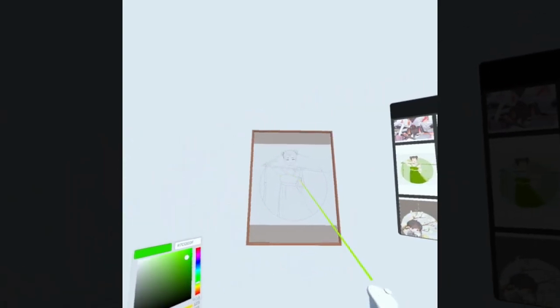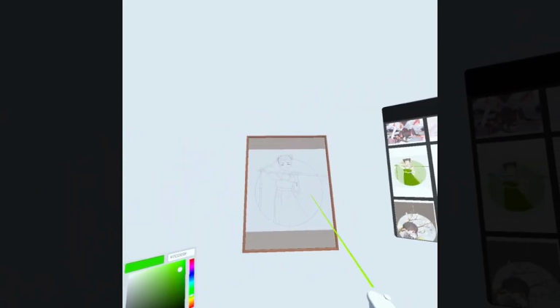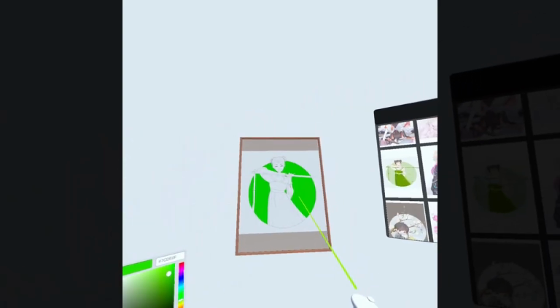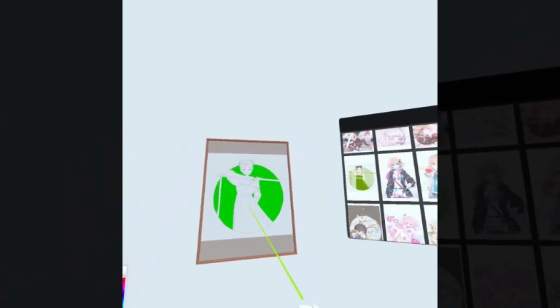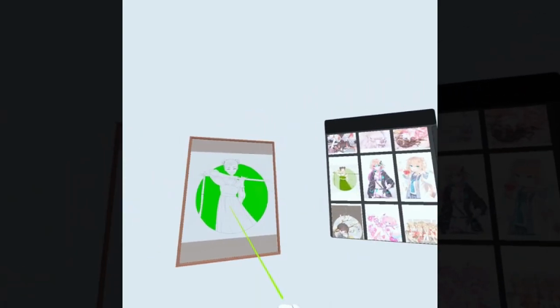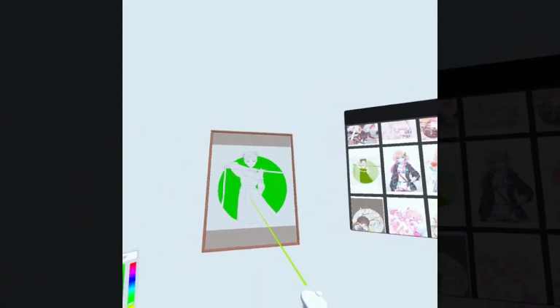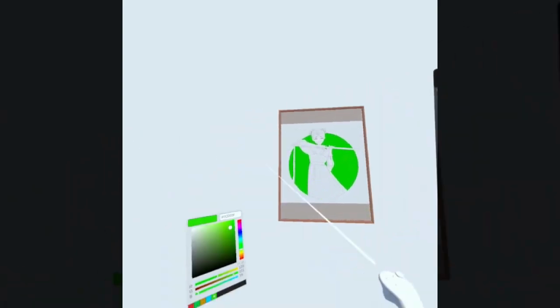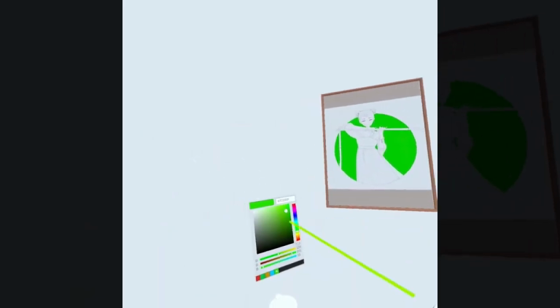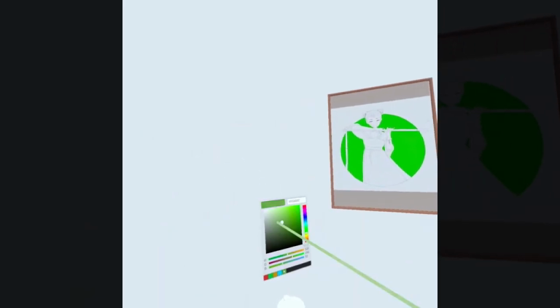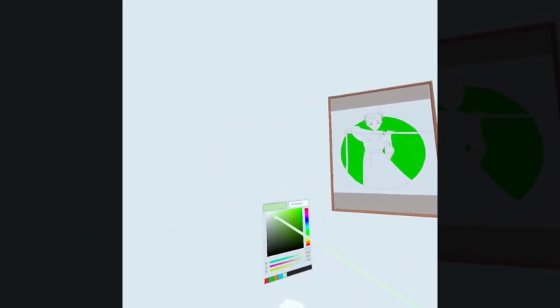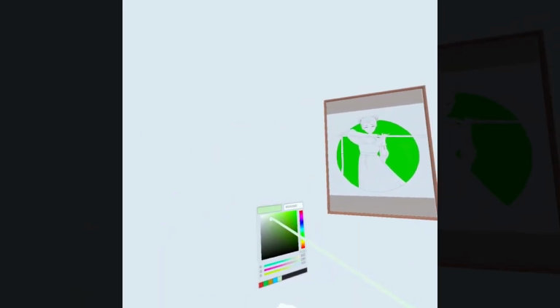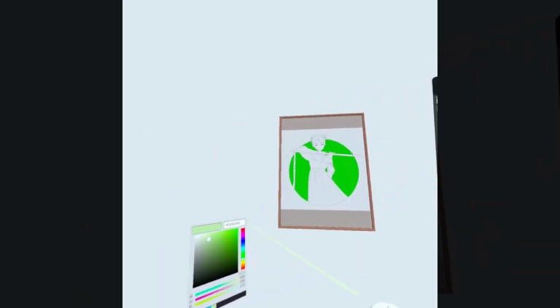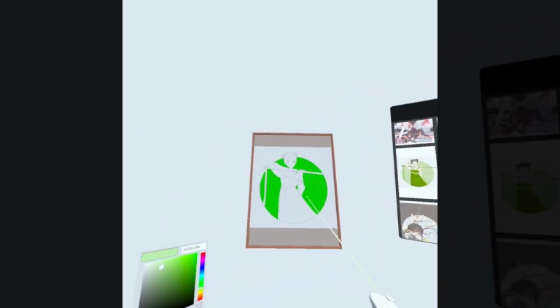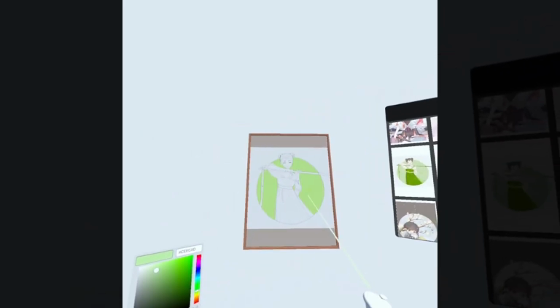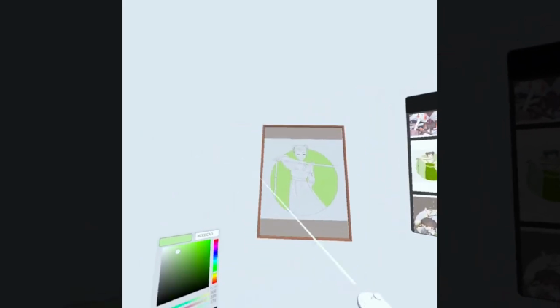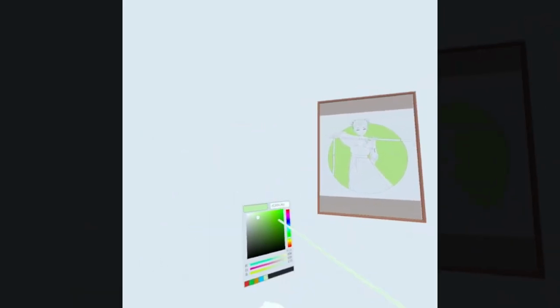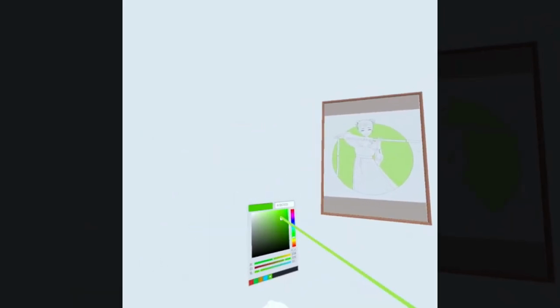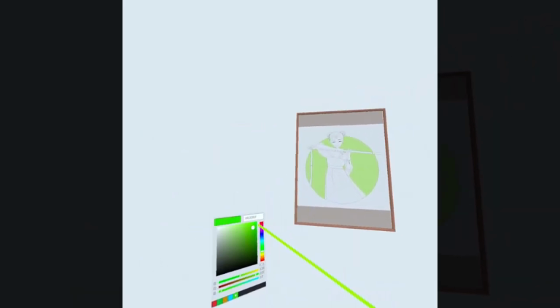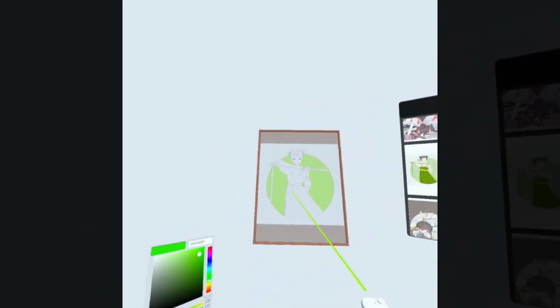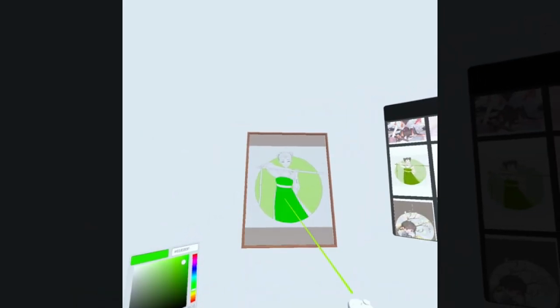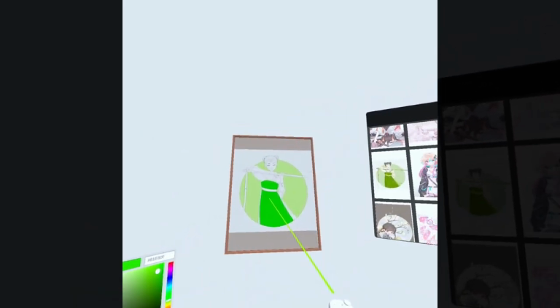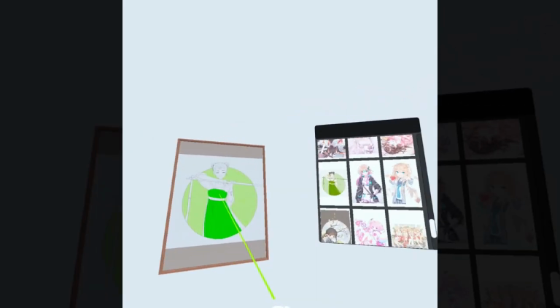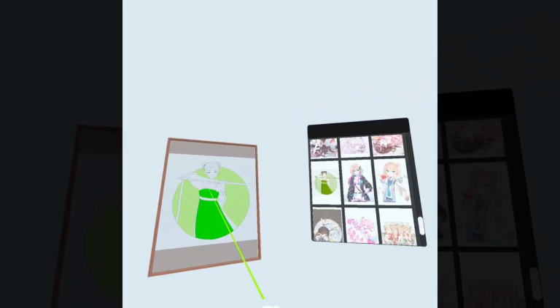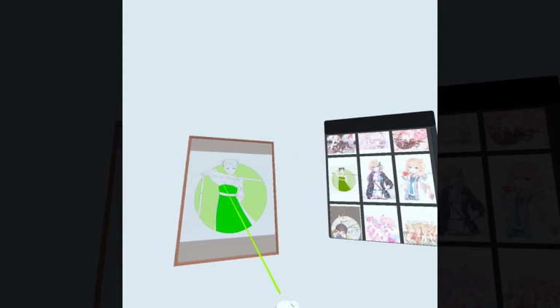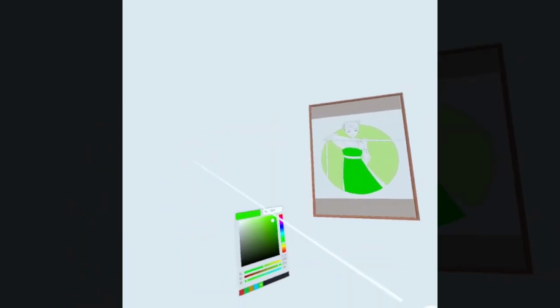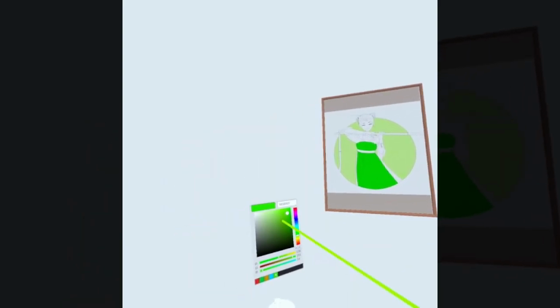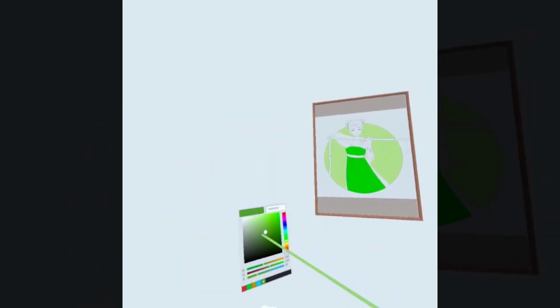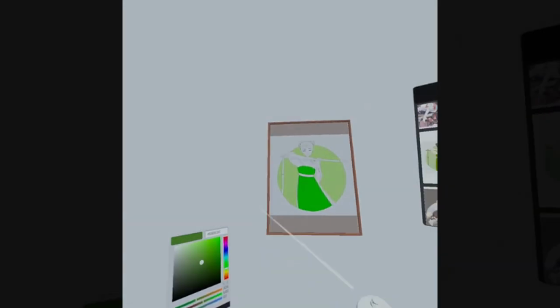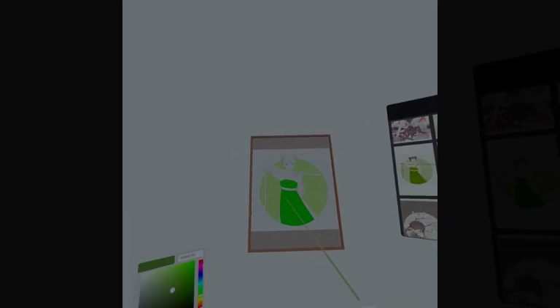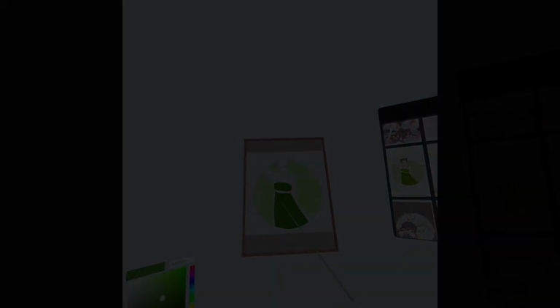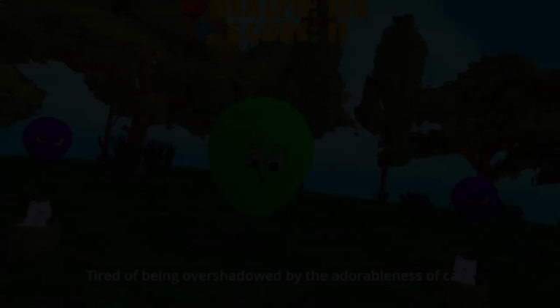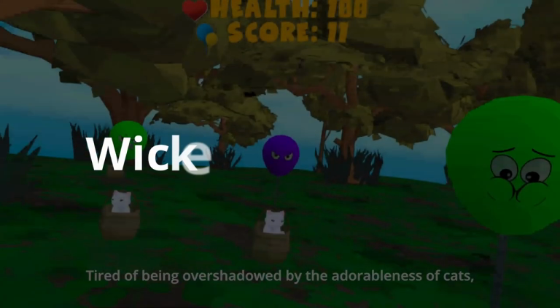Next up is VR Coloring, a casual VR game where players choose their favorite sketch and use touch controls to point and click to paint sections of the selected drawings.